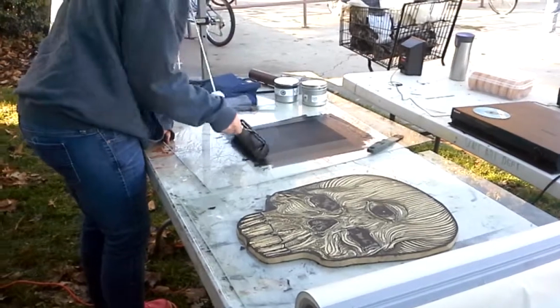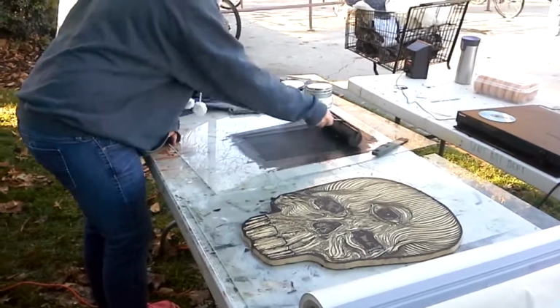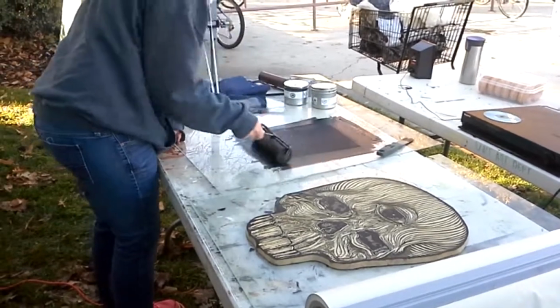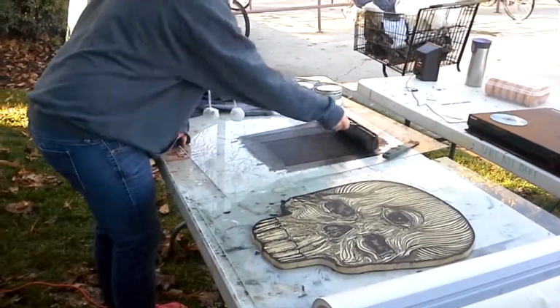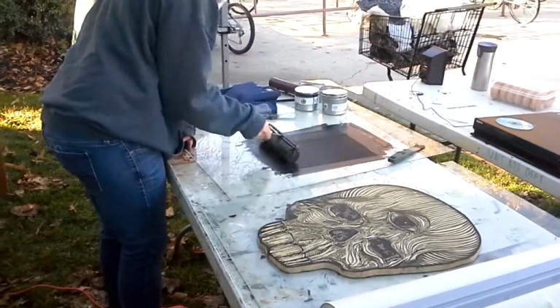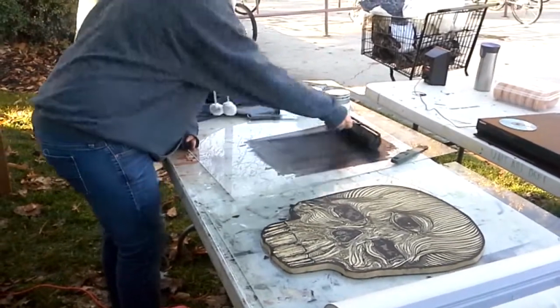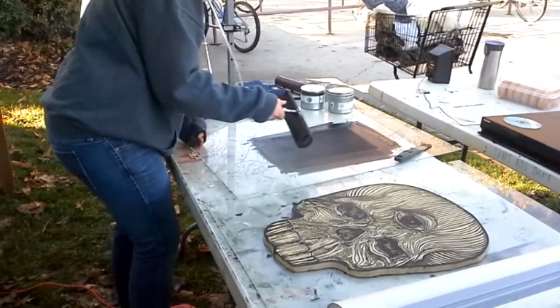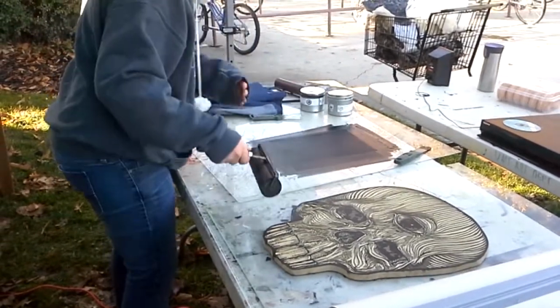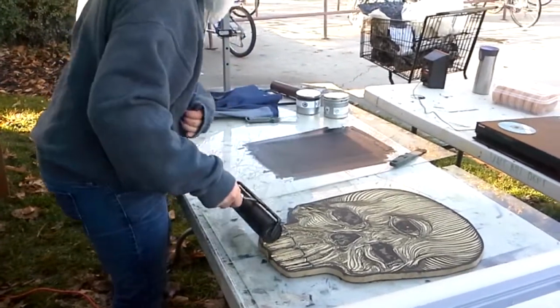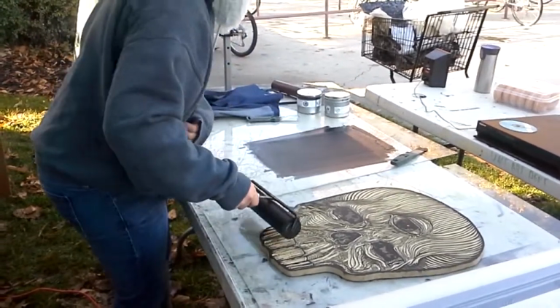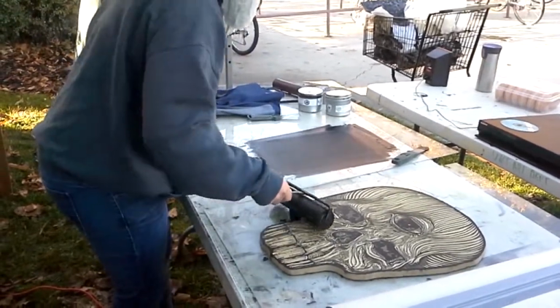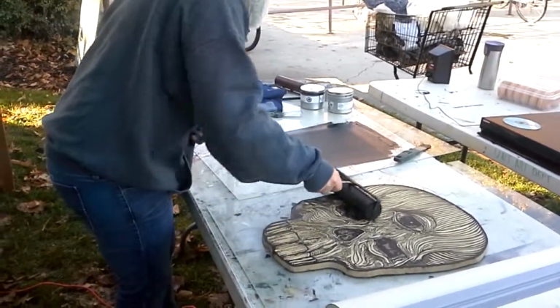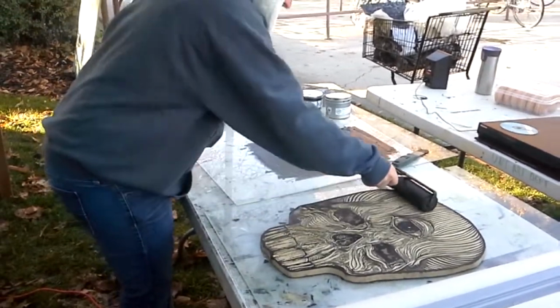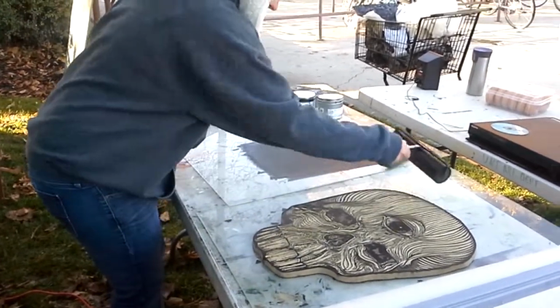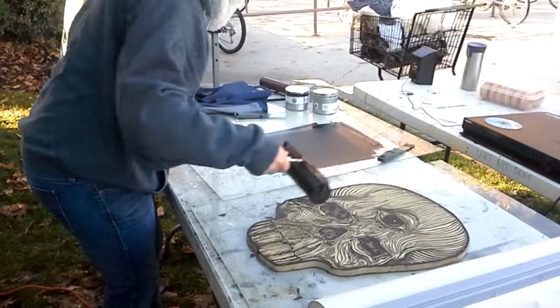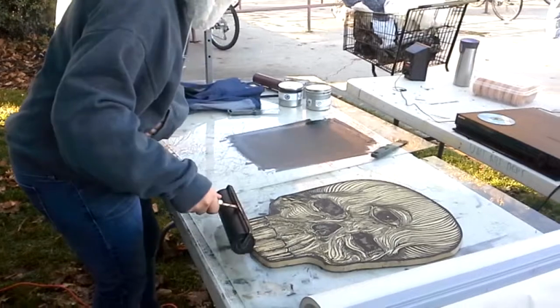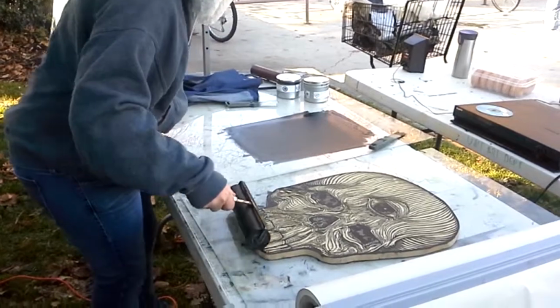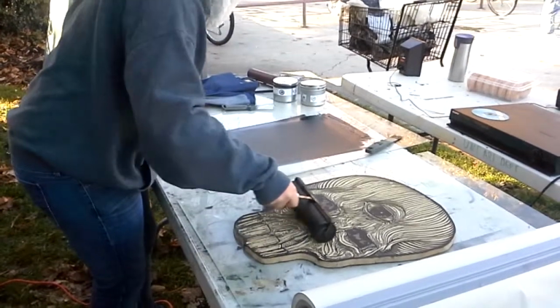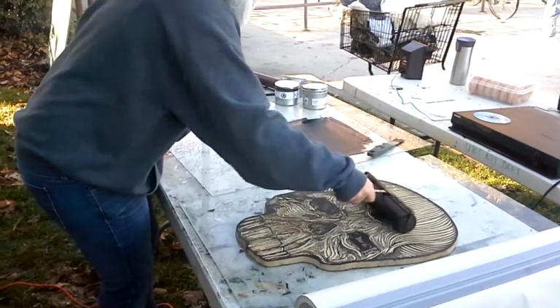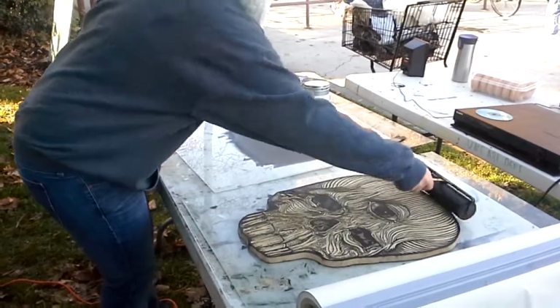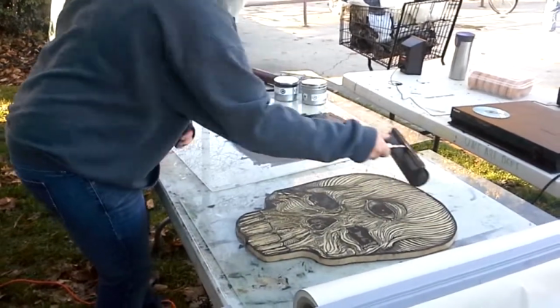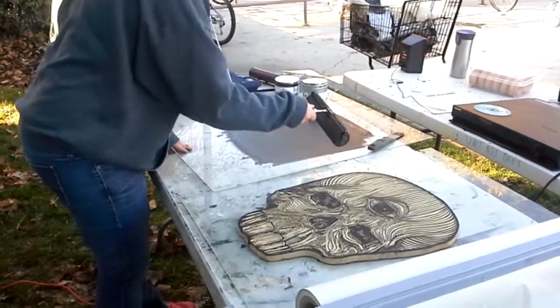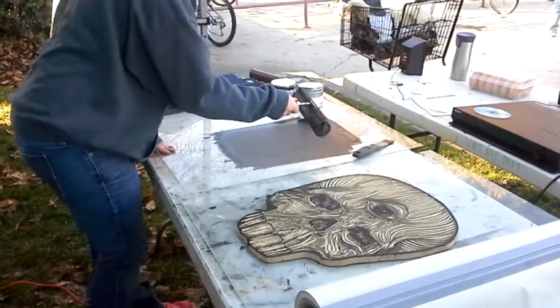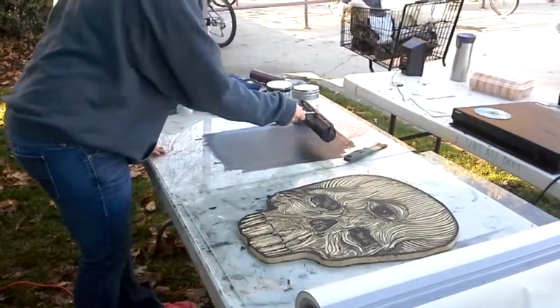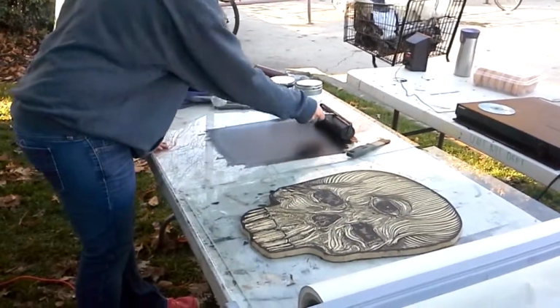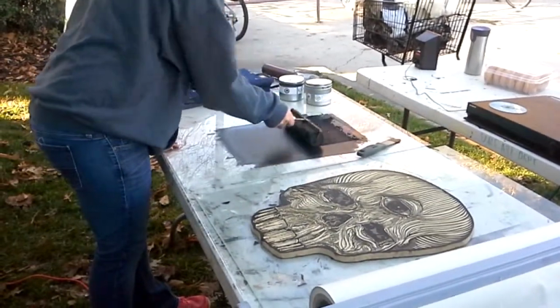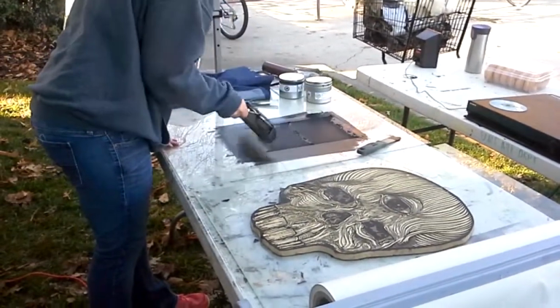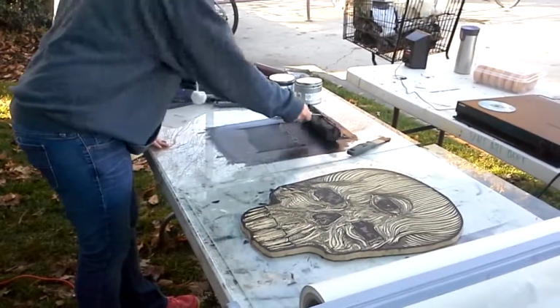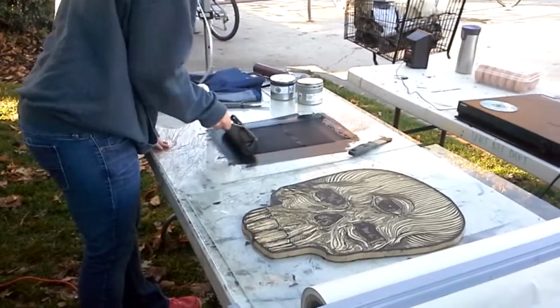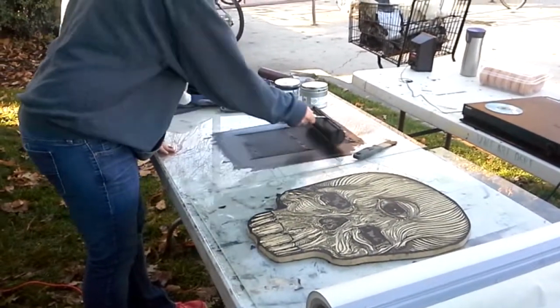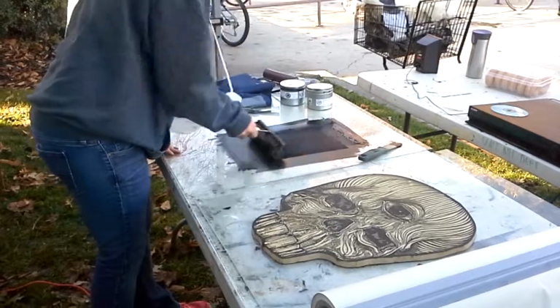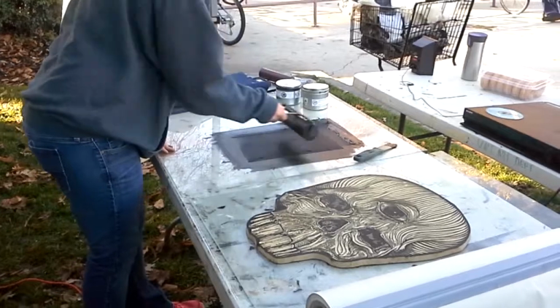I come out here as many times as I can to watch you guys do this. Yeah, it's fantastic. And we're doing it a little different this year. So you get a little more interactive. Yeah, yeah.